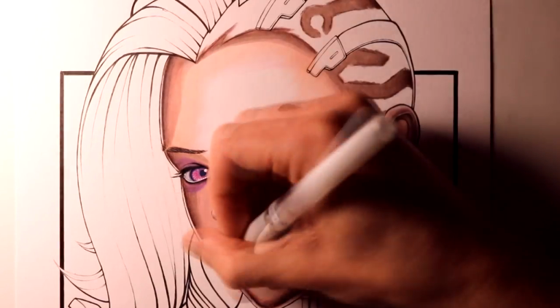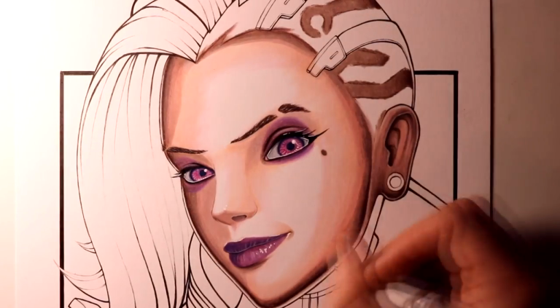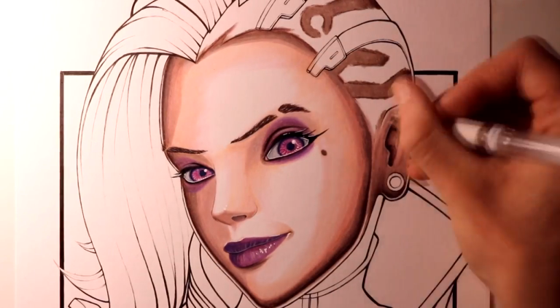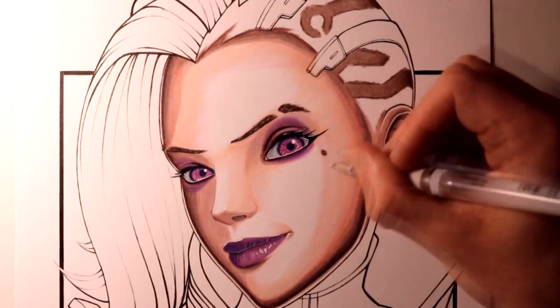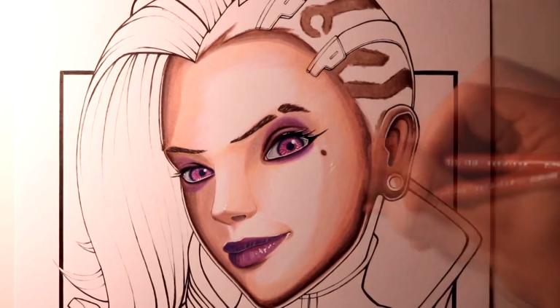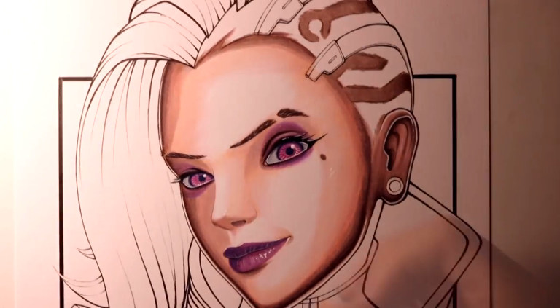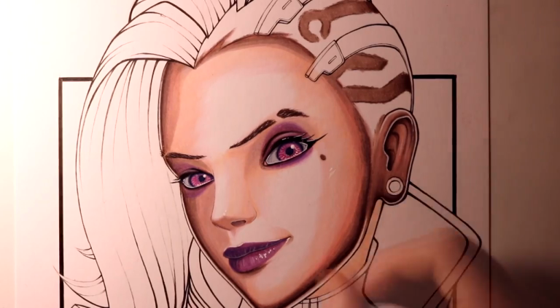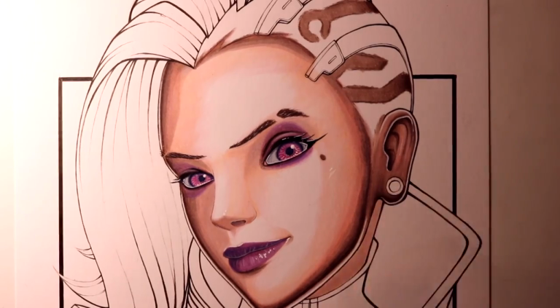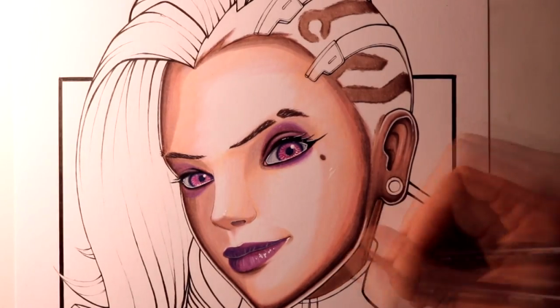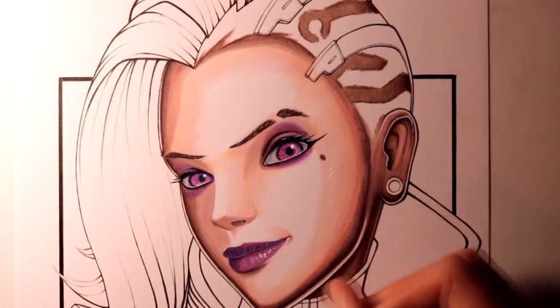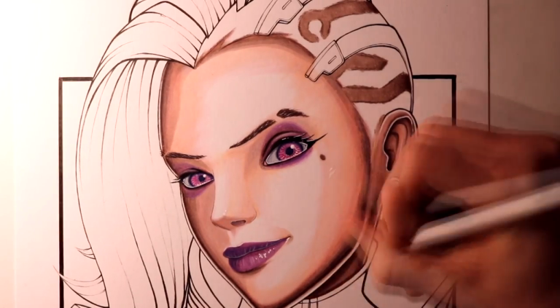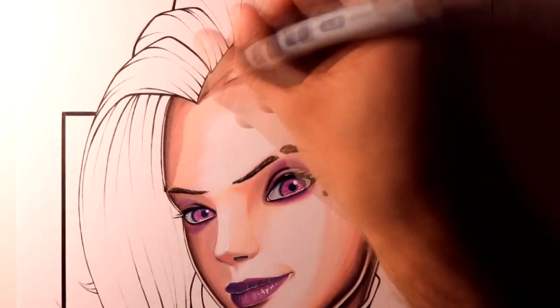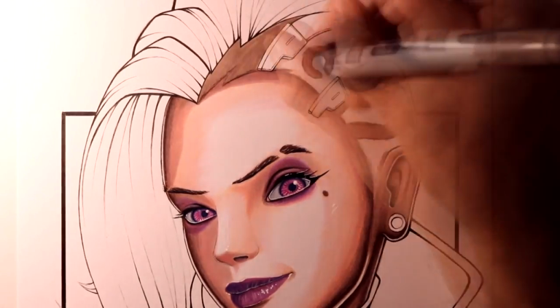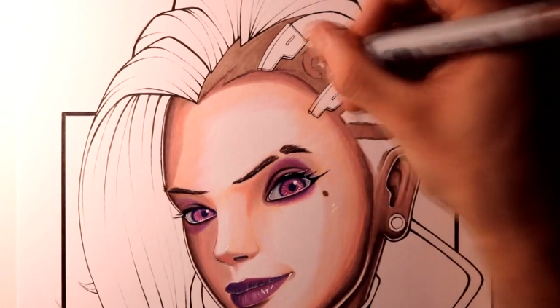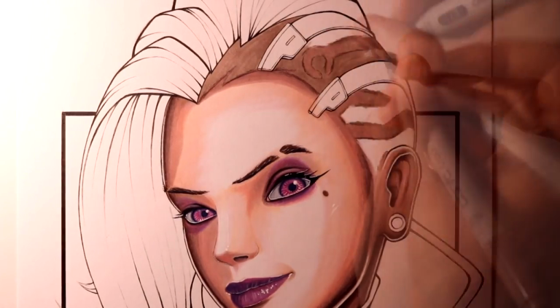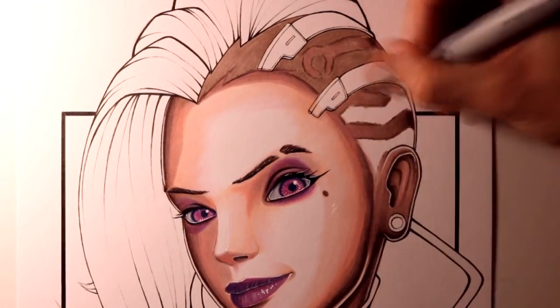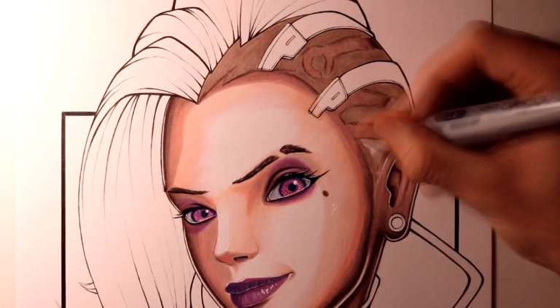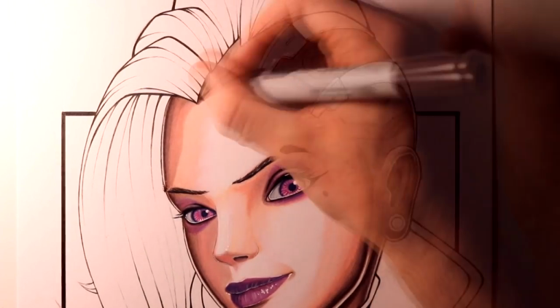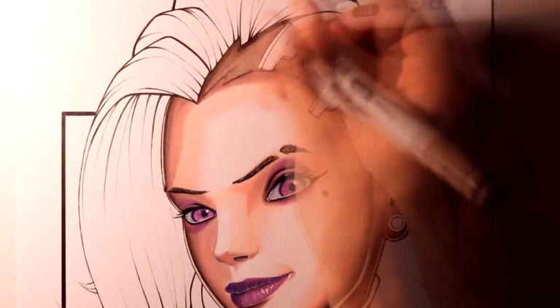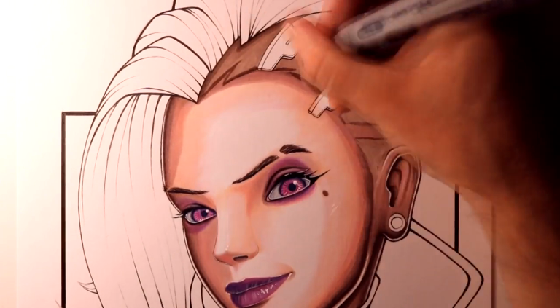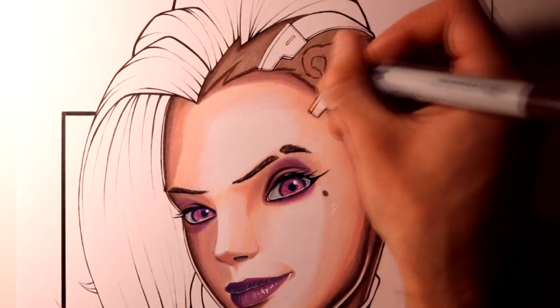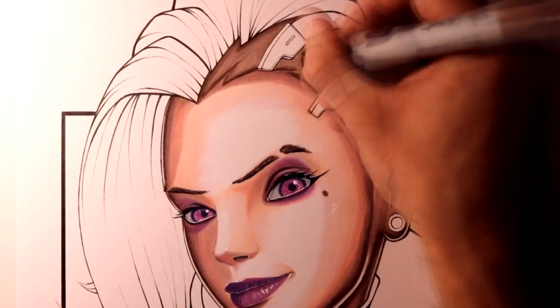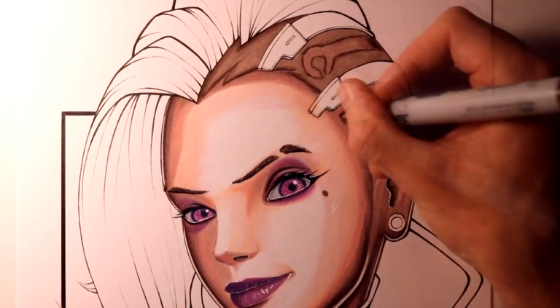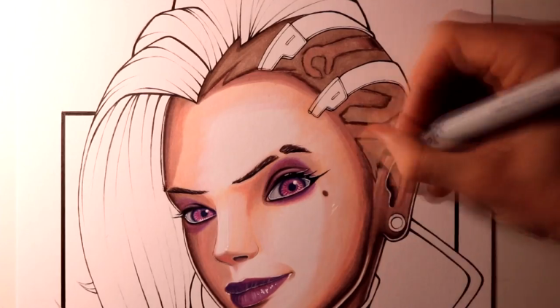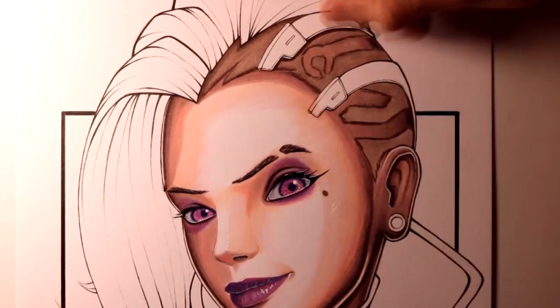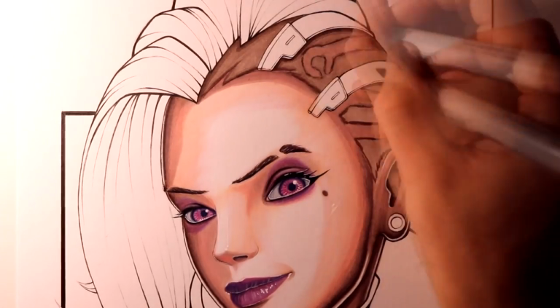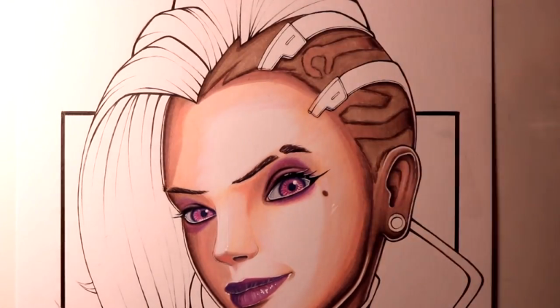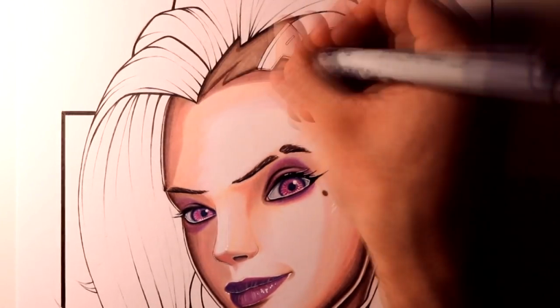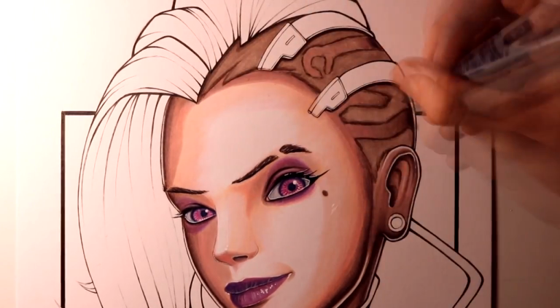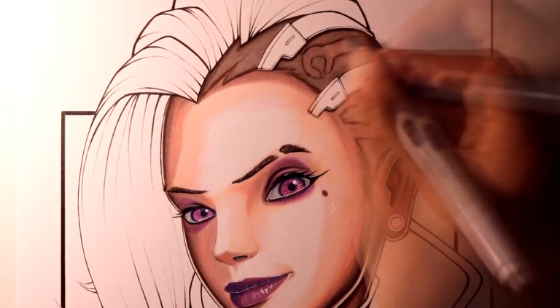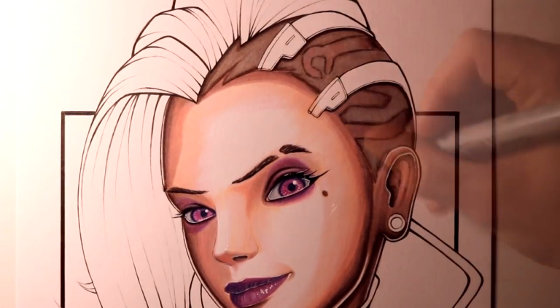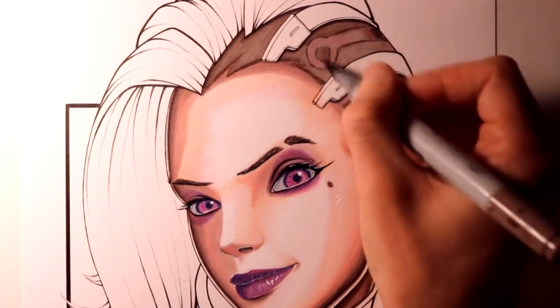Moving on from that, for the augmentations on the side of her head, for the grey areas I used Cool Grey markers, and then I also used an insanely bright colour called Cerise.